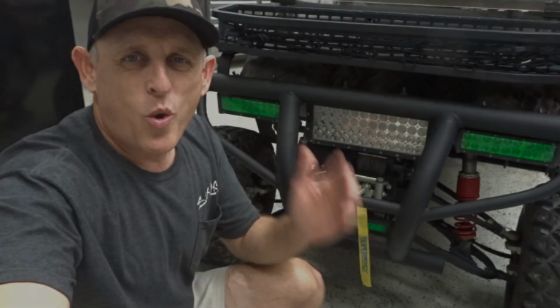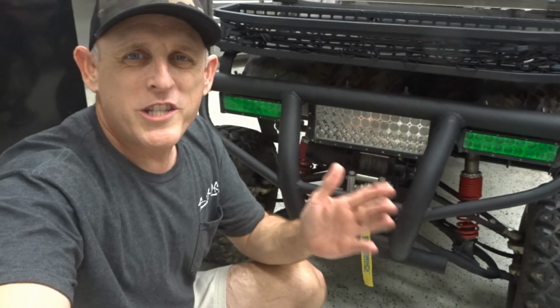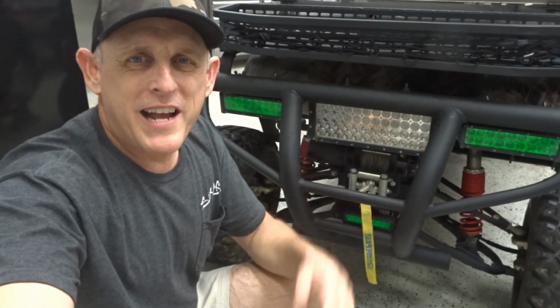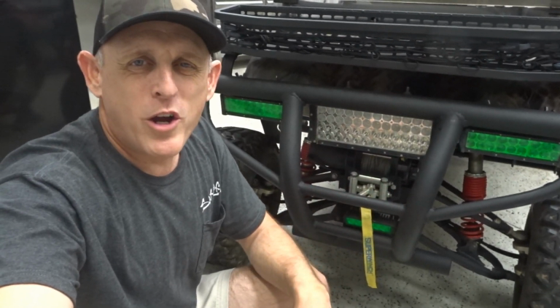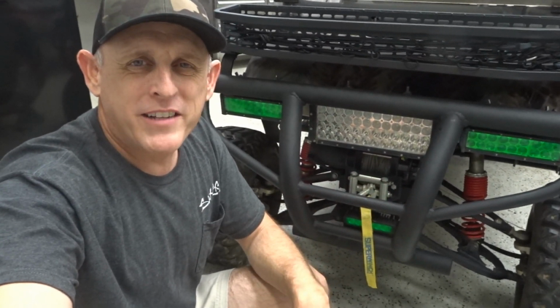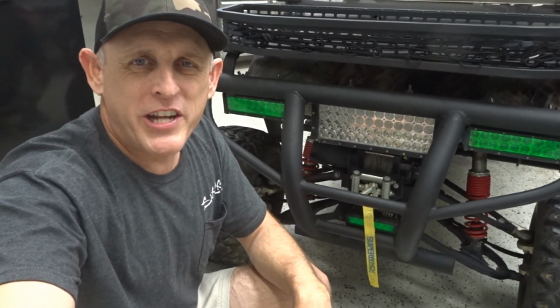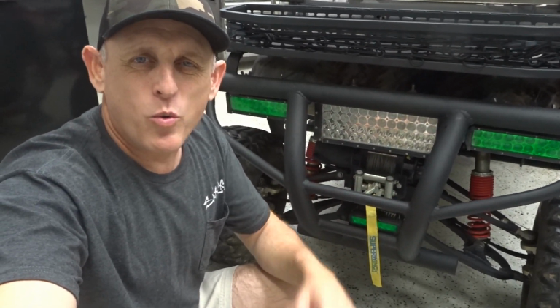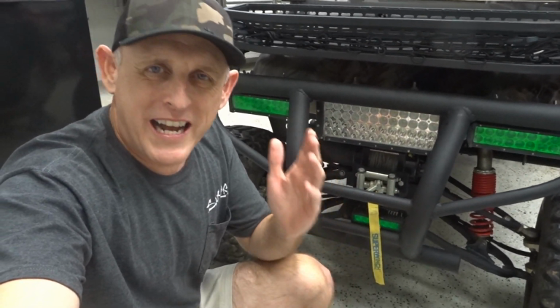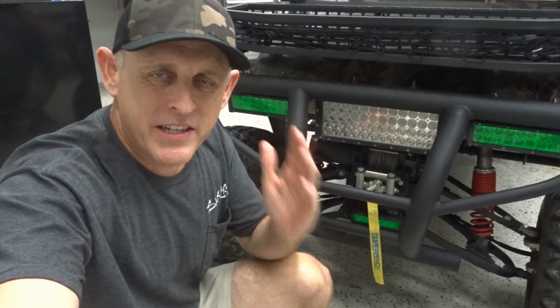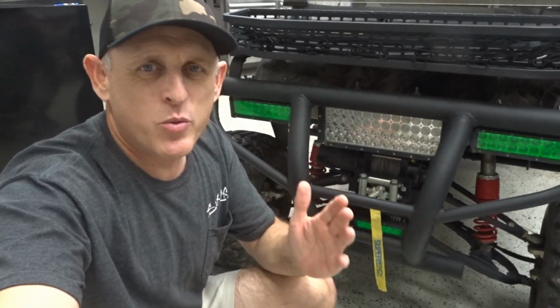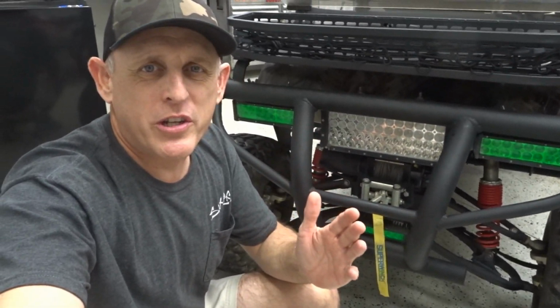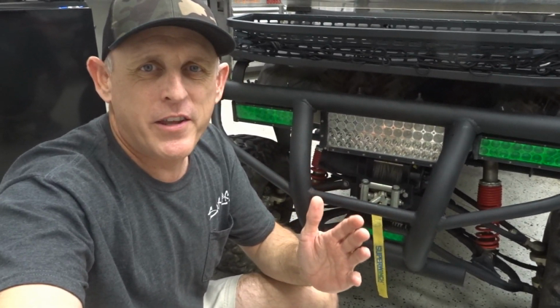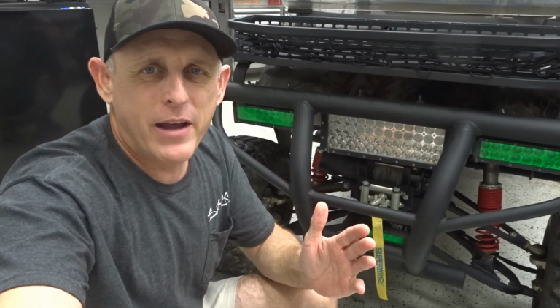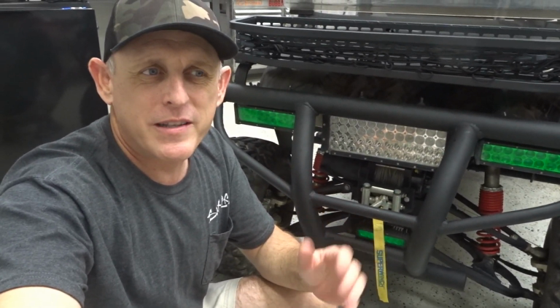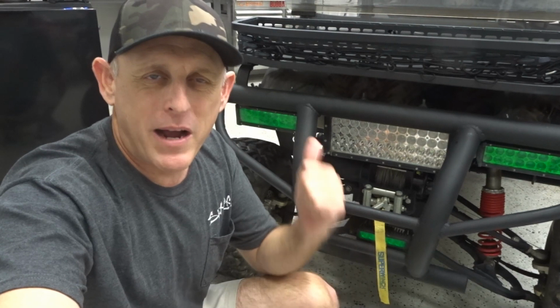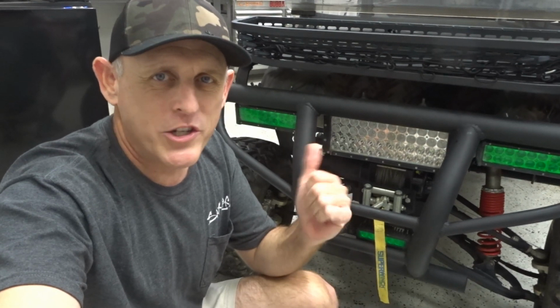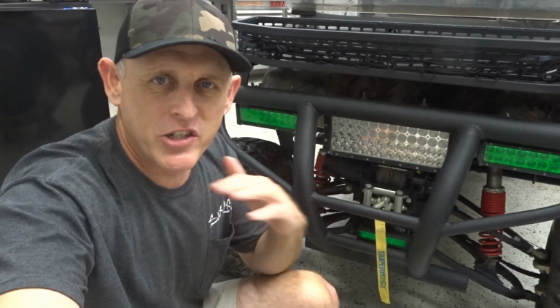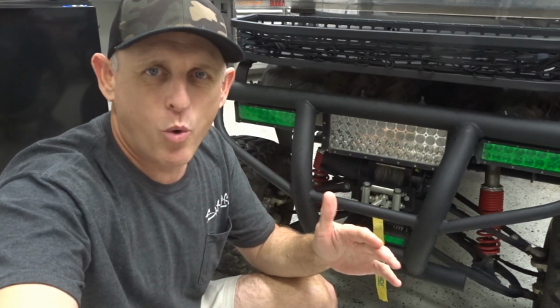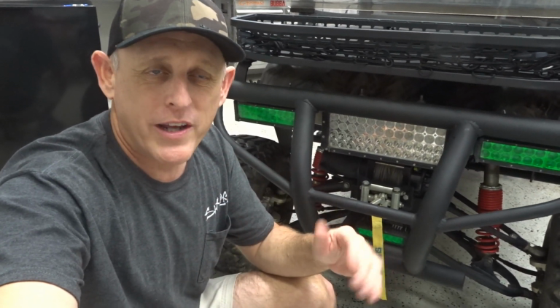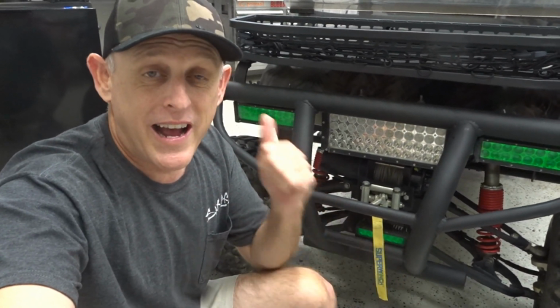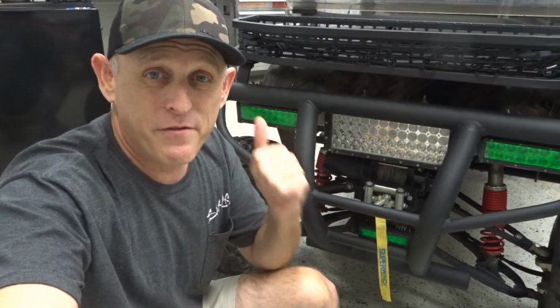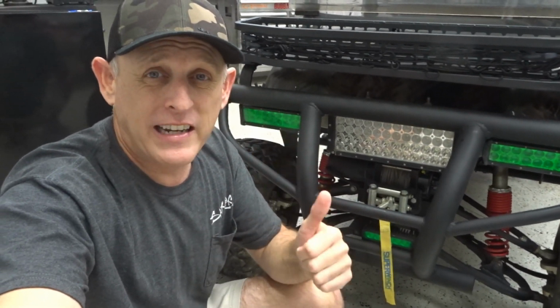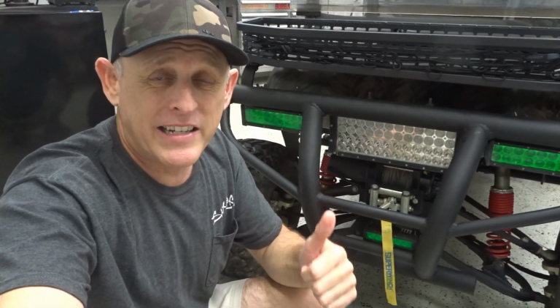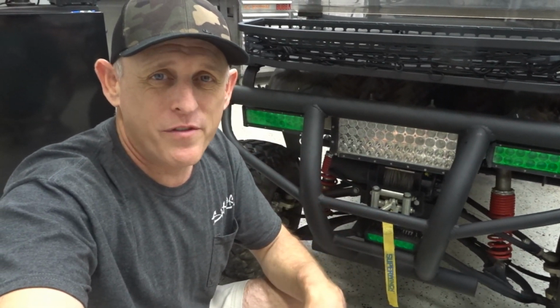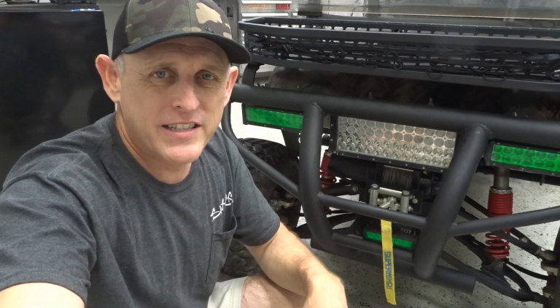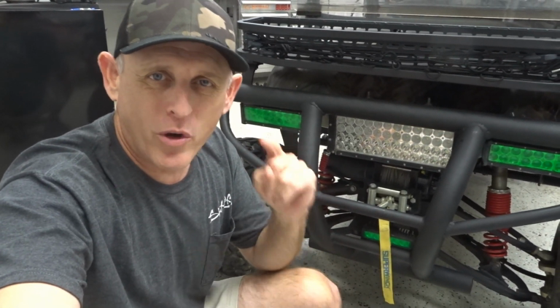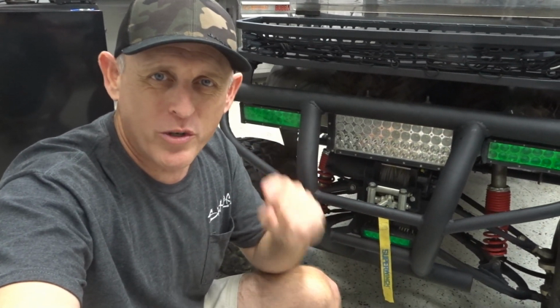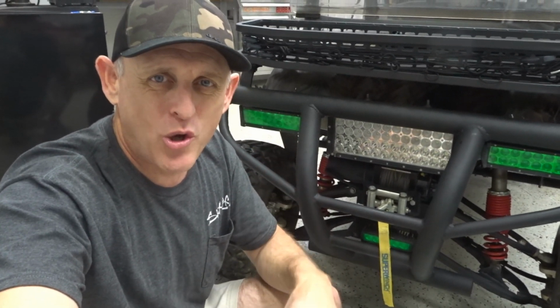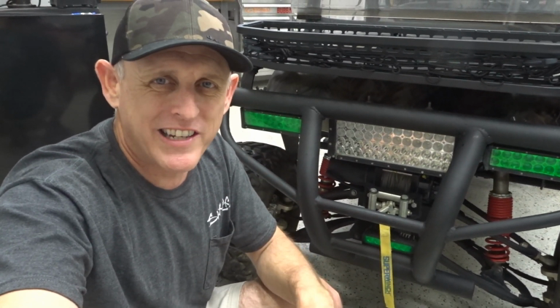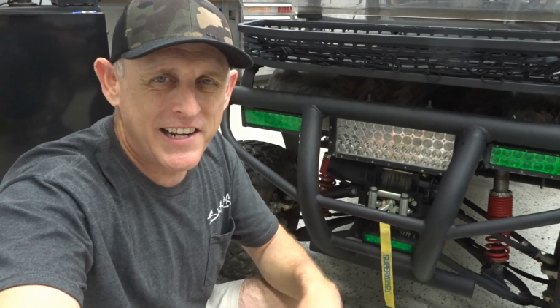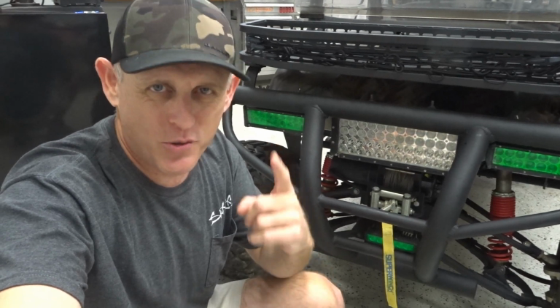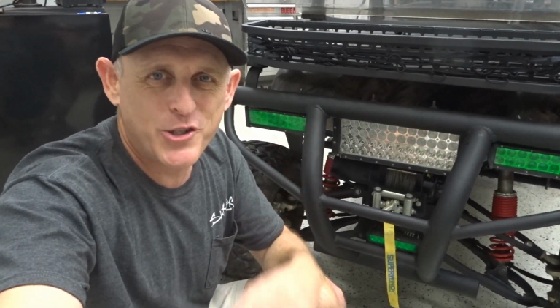What's up guys and welcome back to the channel. Since I switched to lithium batteries my winch has not worked. I have finally landed on a fix and we're going to install it today, so stay tuned.